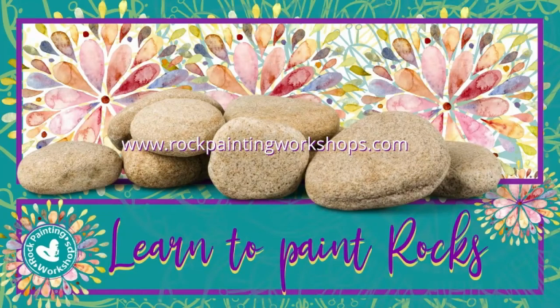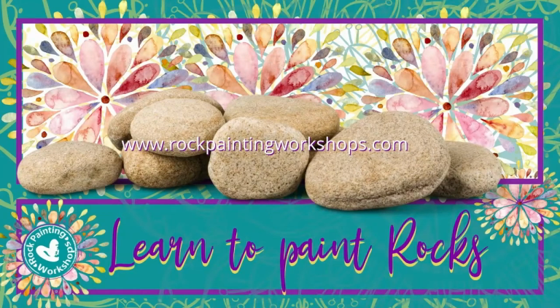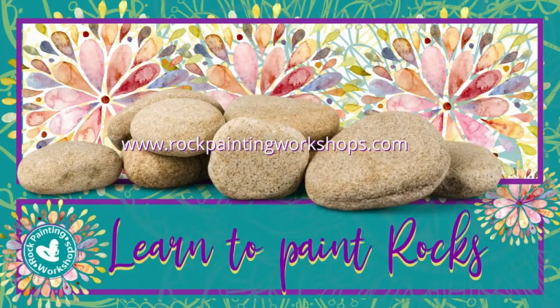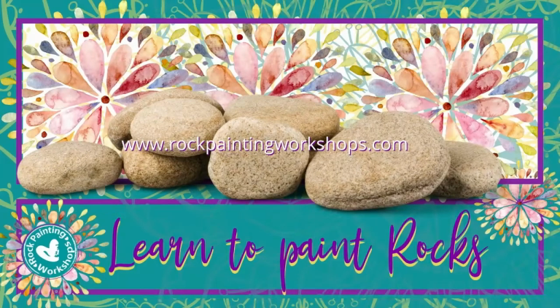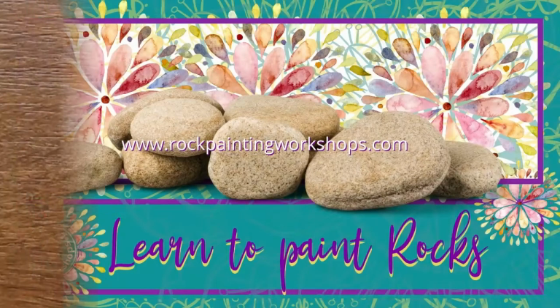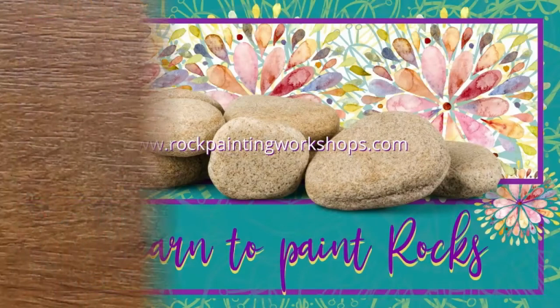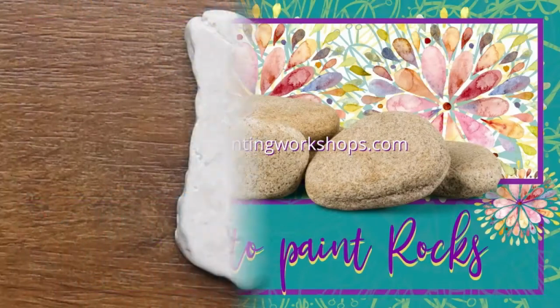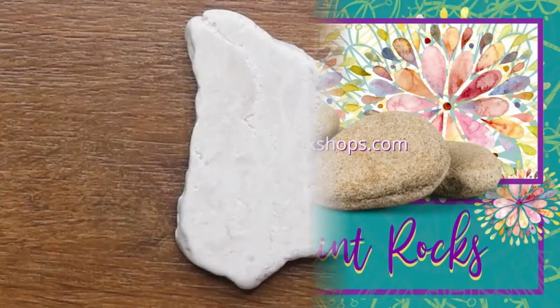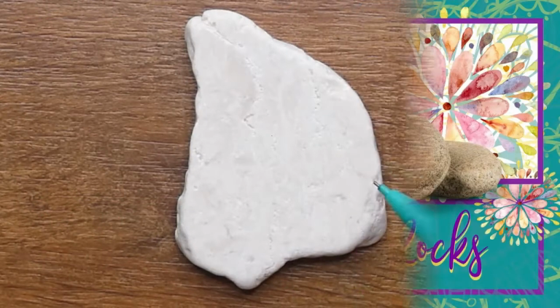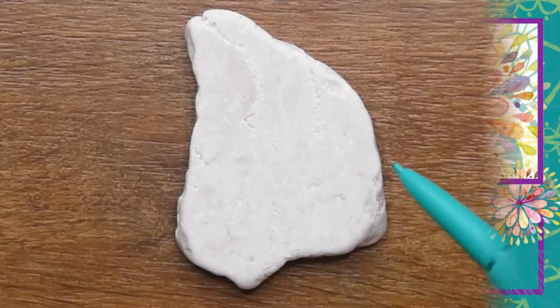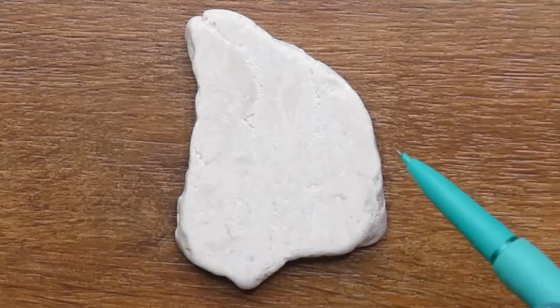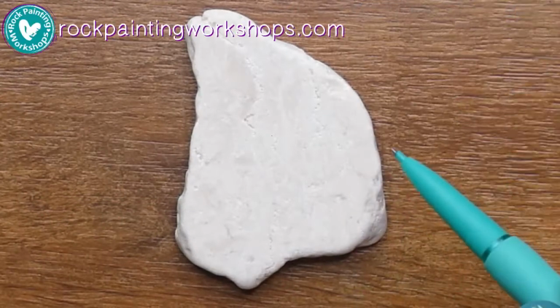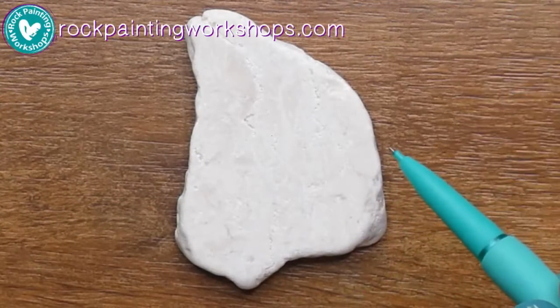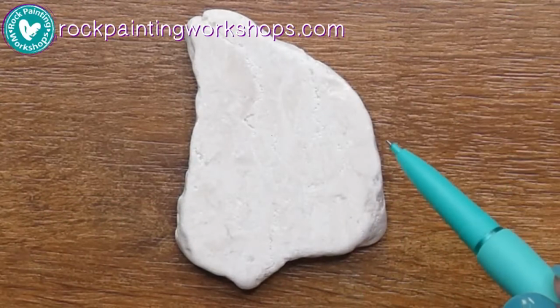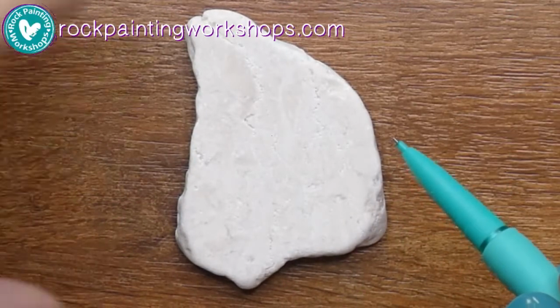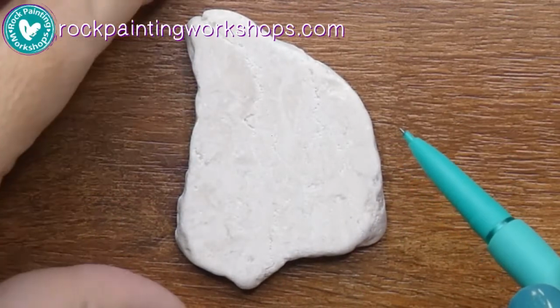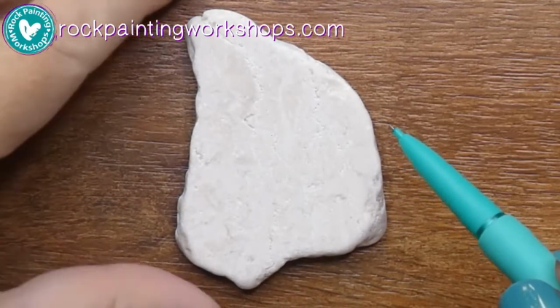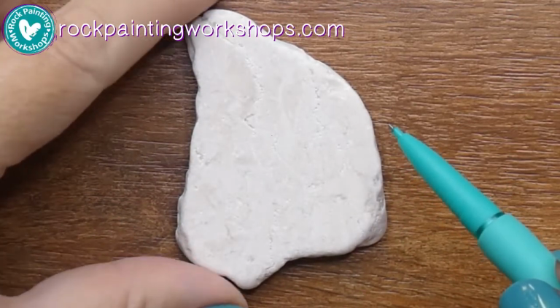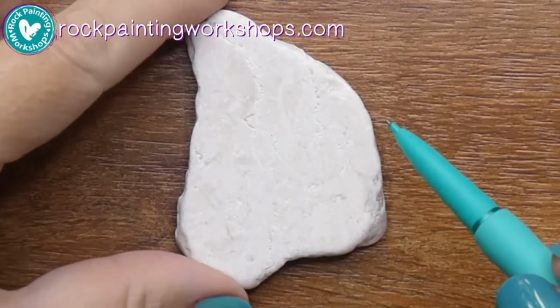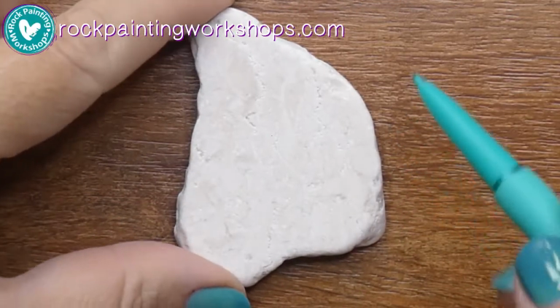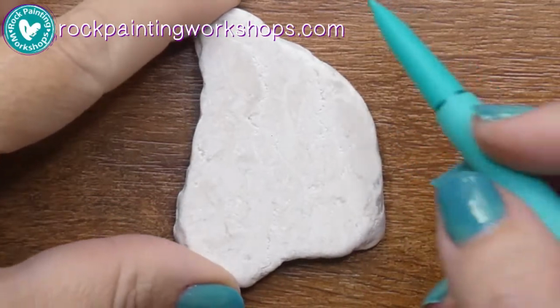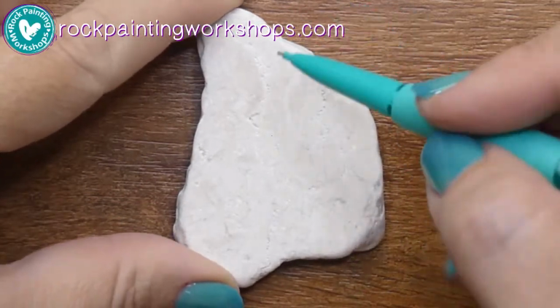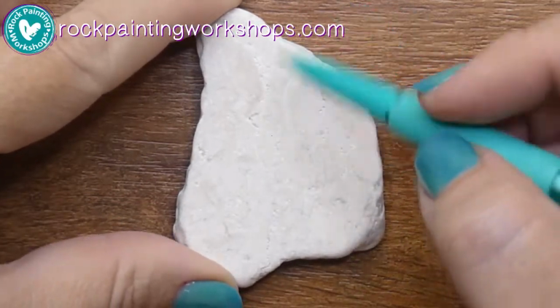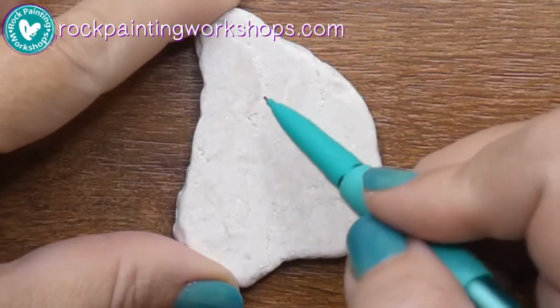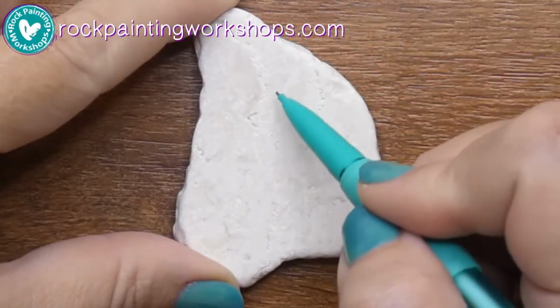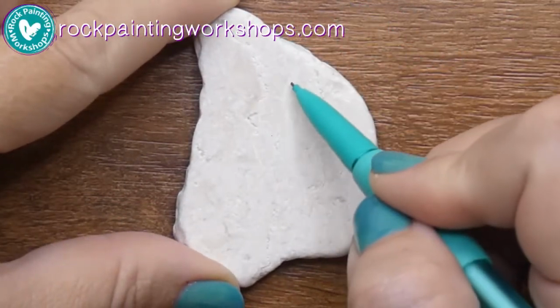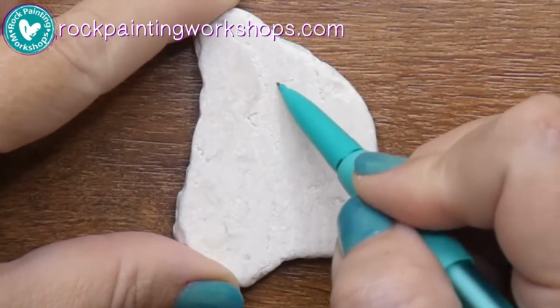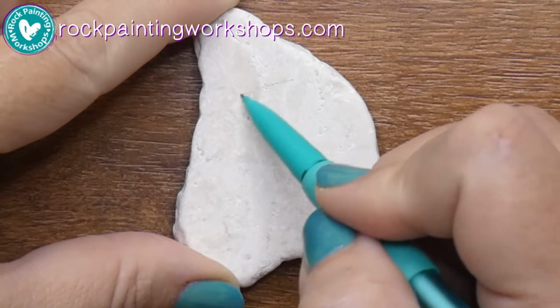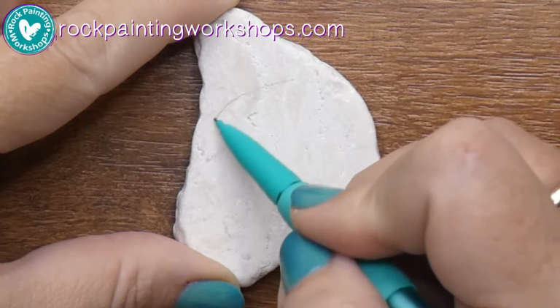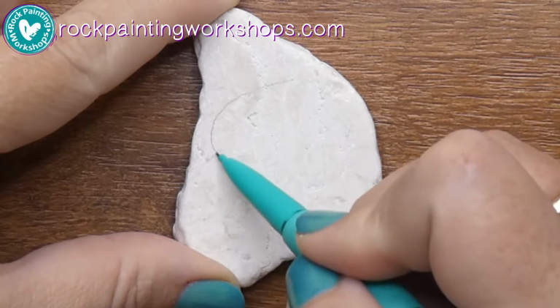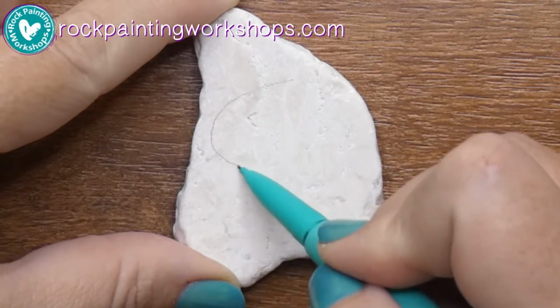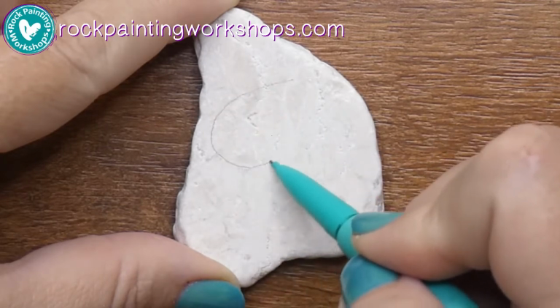Hi Rock Painting Friends and welcome to Rock Painting Workshops. Today we're going to paint a little bunny that's kind of doing a little bit of a dance.